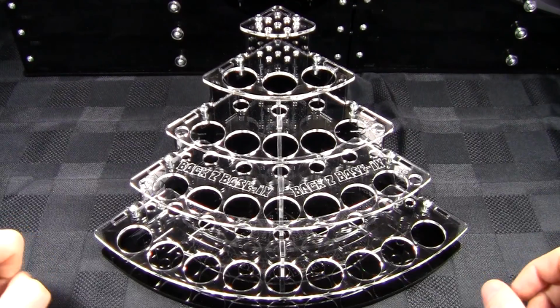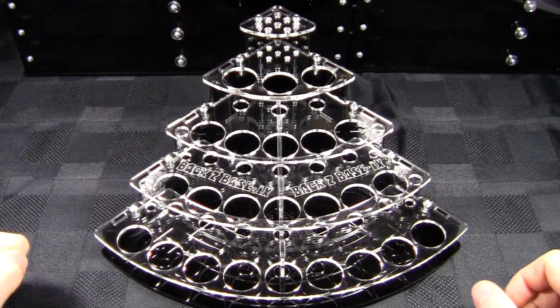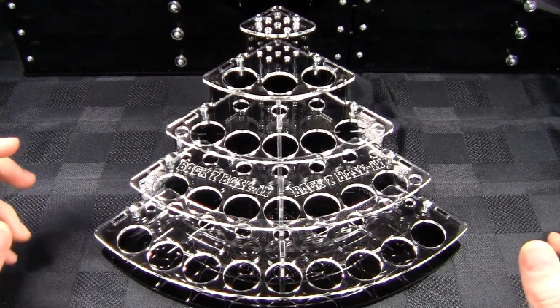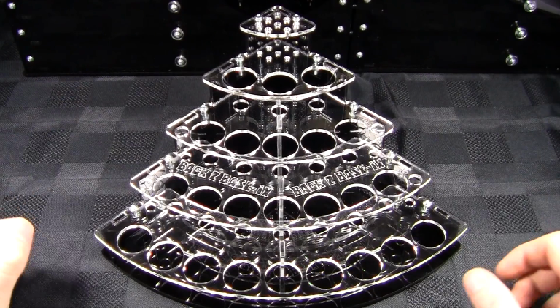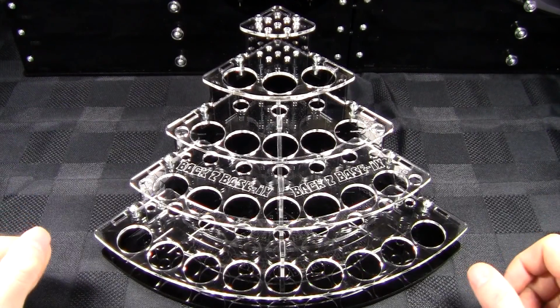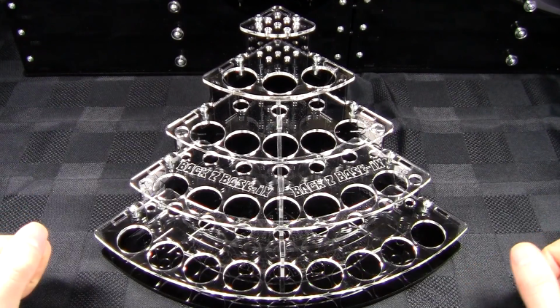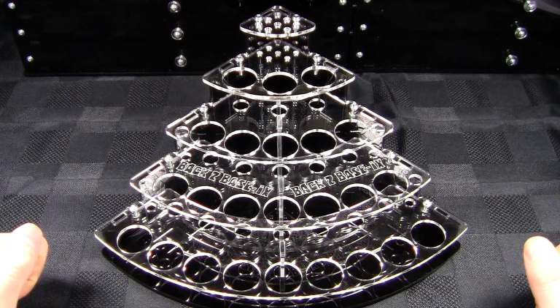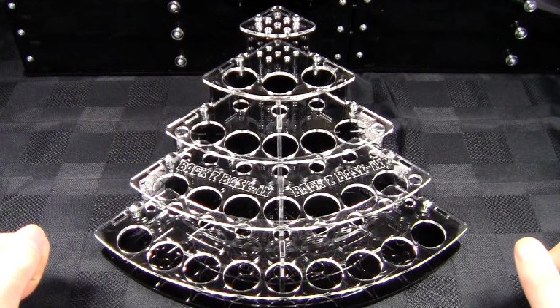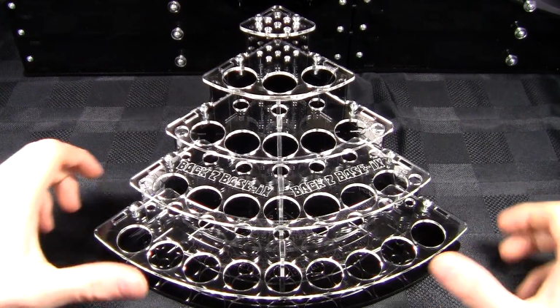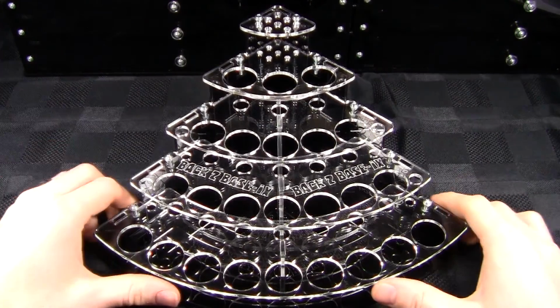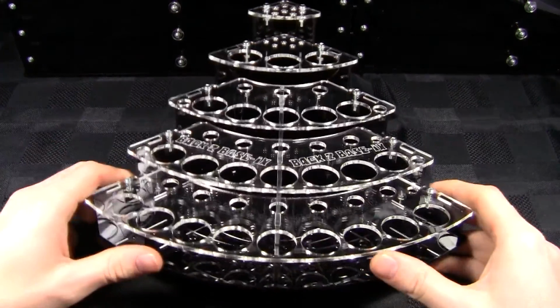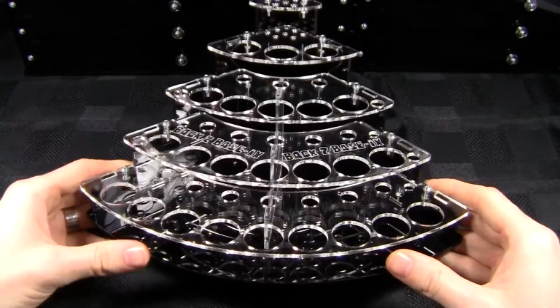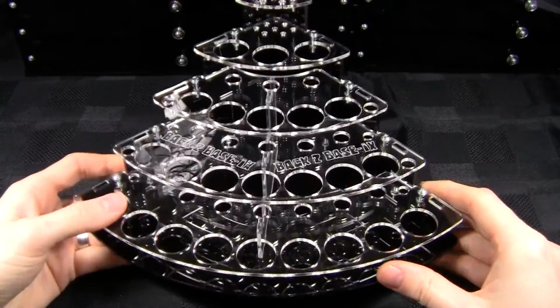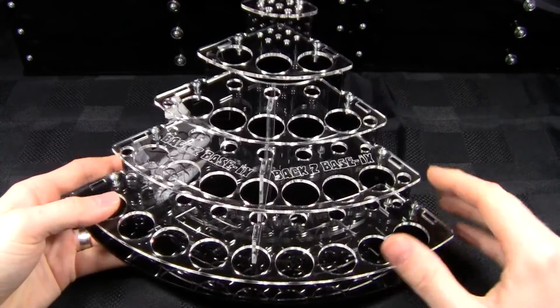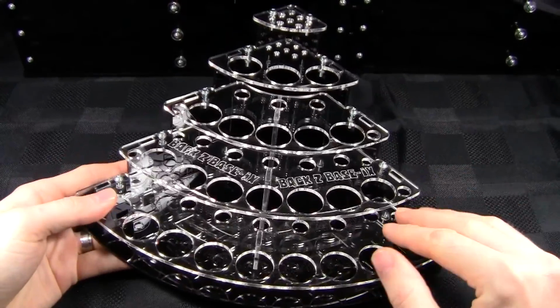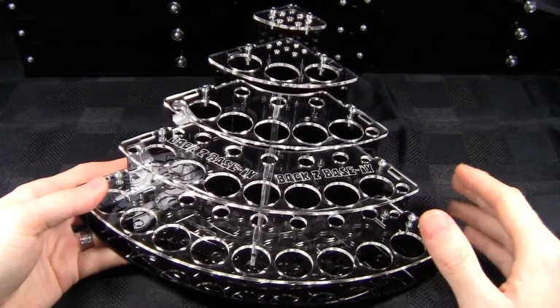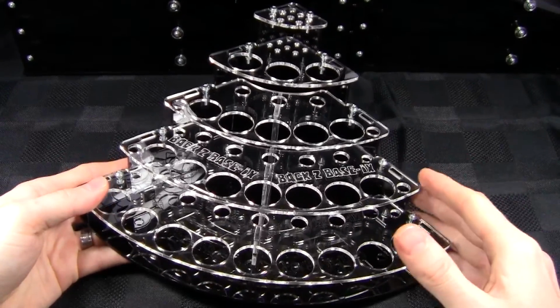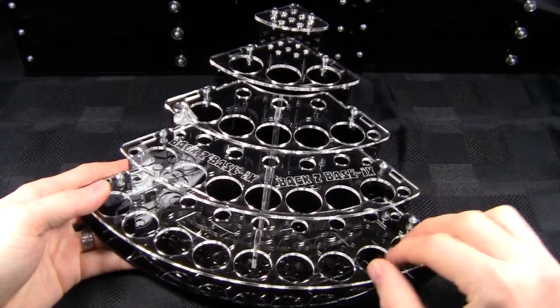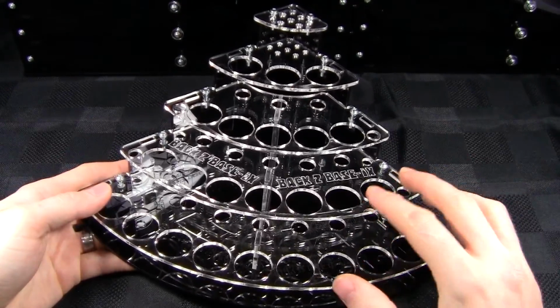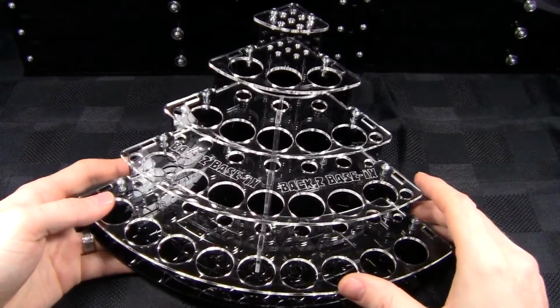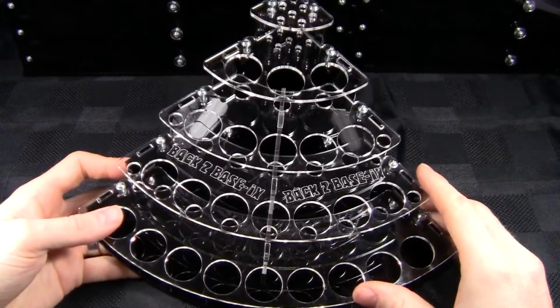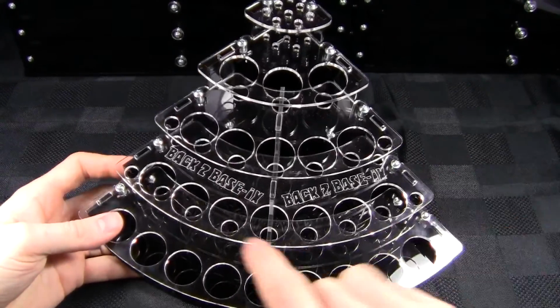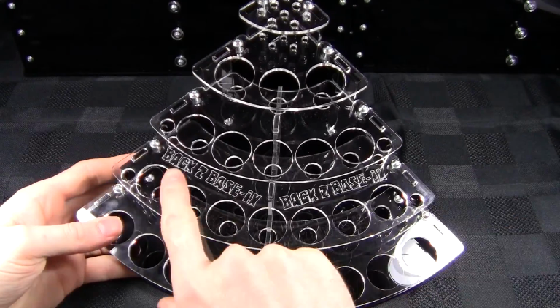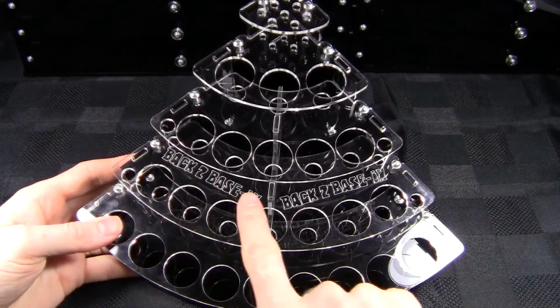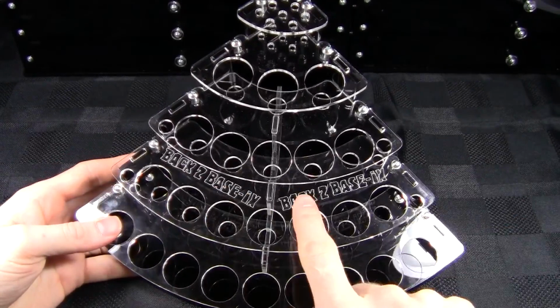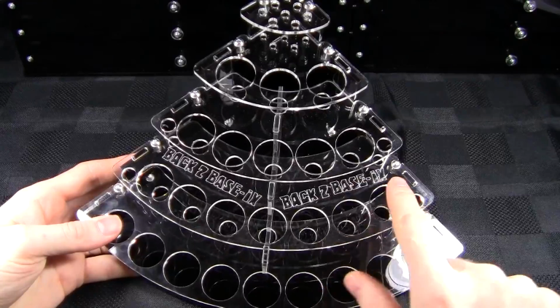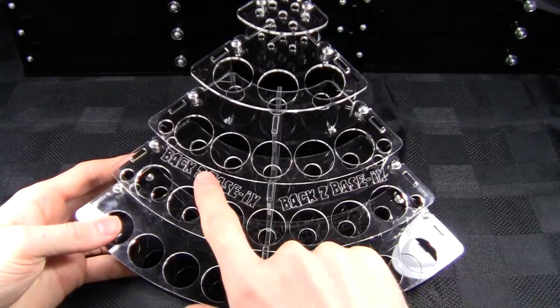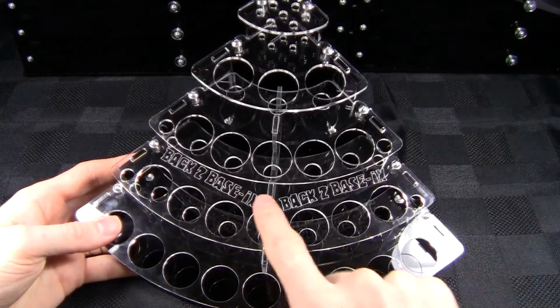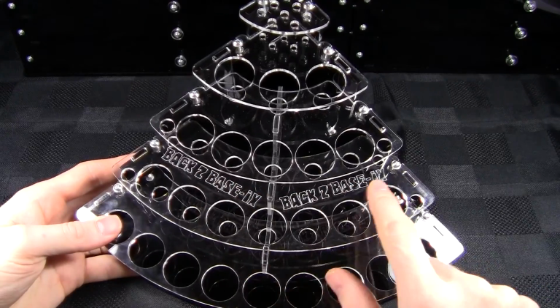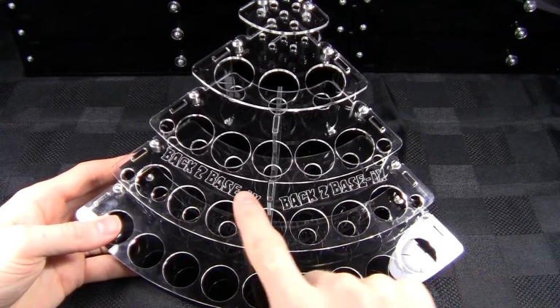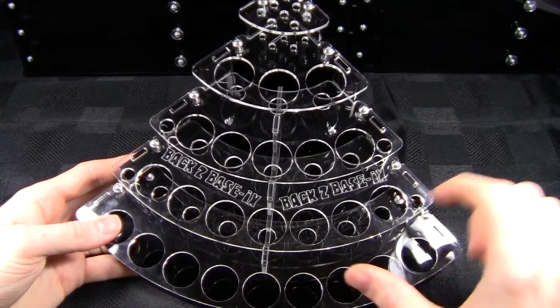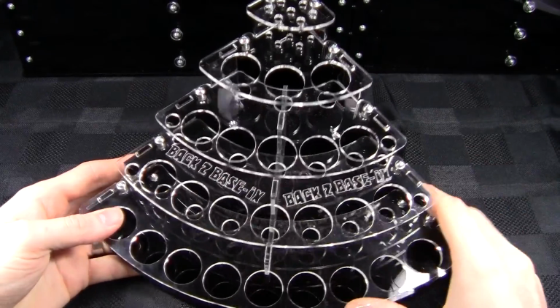This is again used in their paint line series. This is the acrylic version here done with the black chassis and the clear shelves. It does have some nice etched graphics here of the Back to Basics logo.